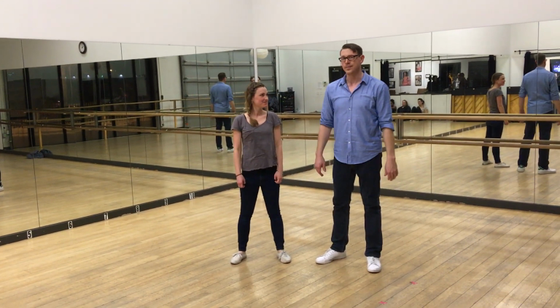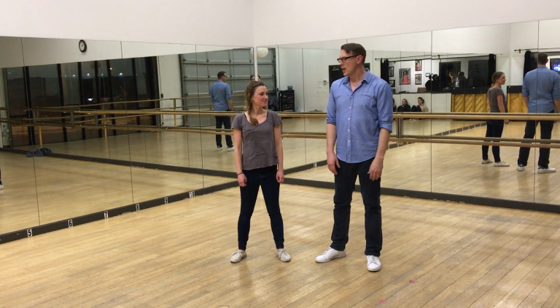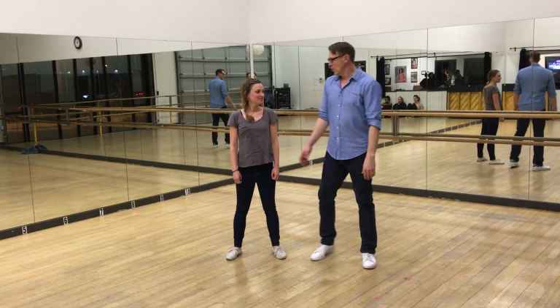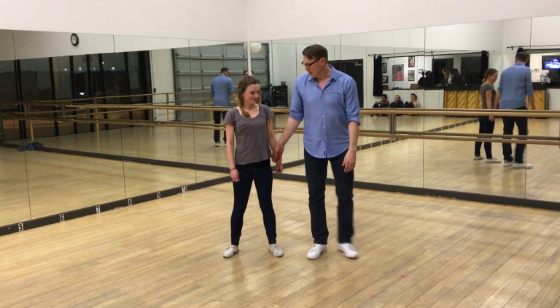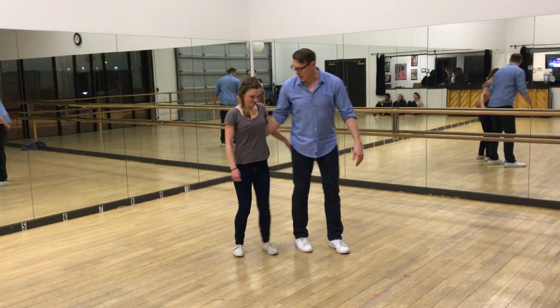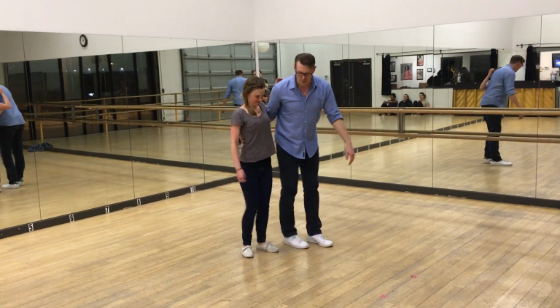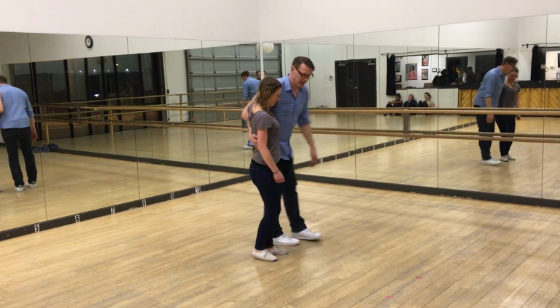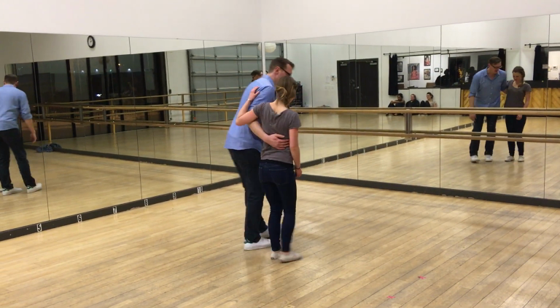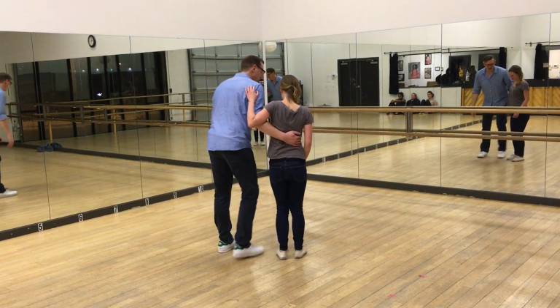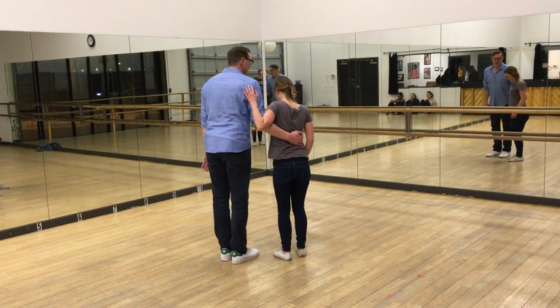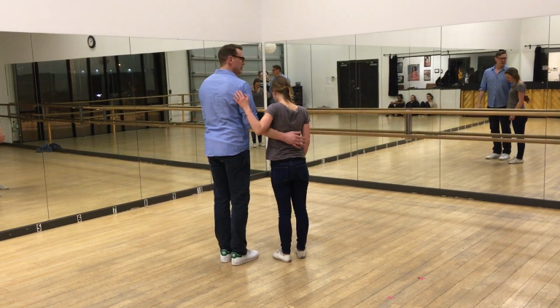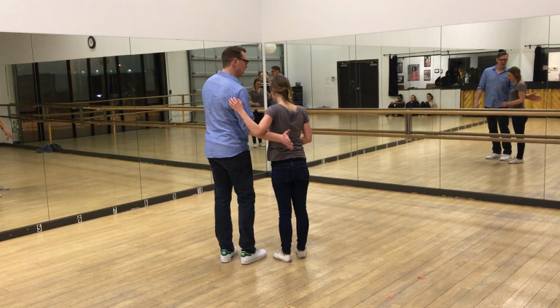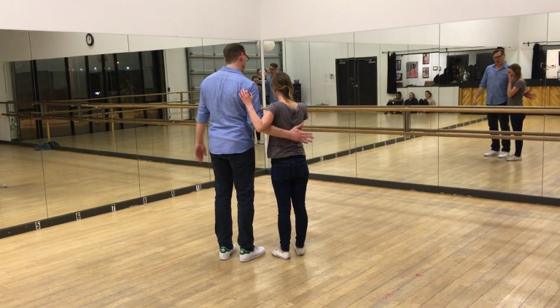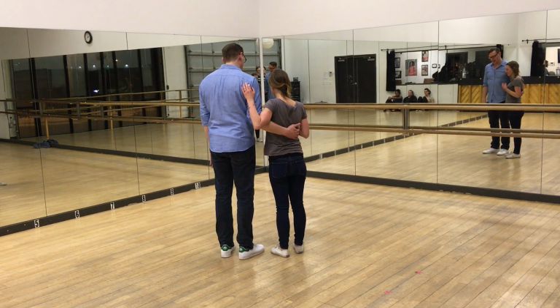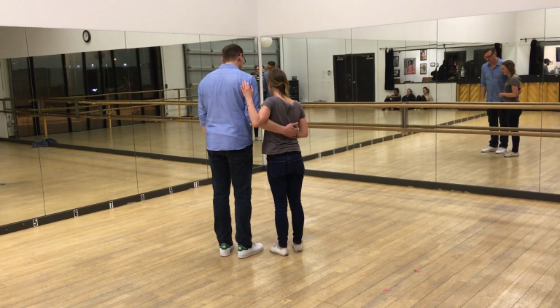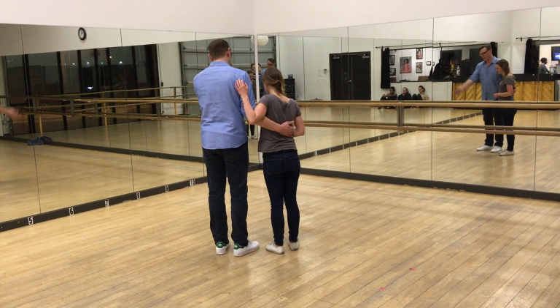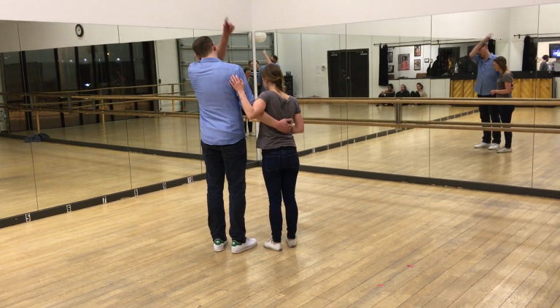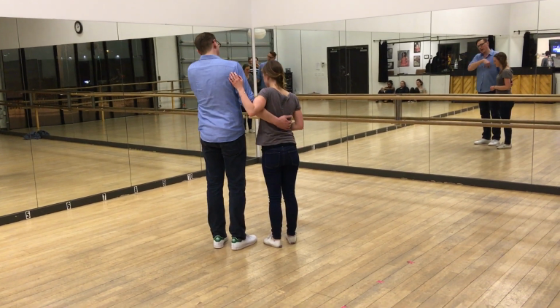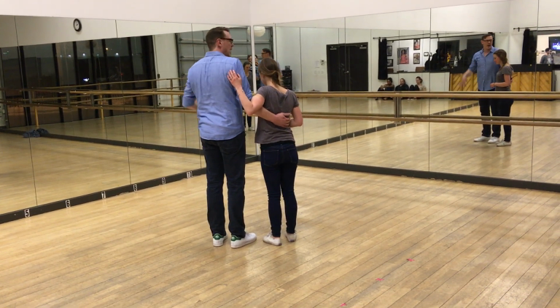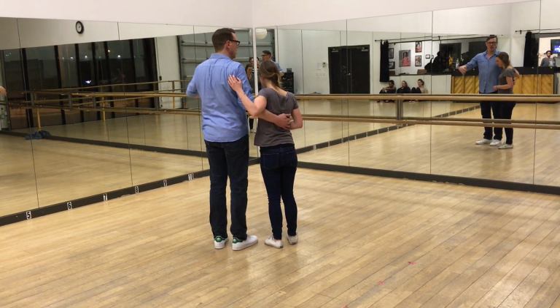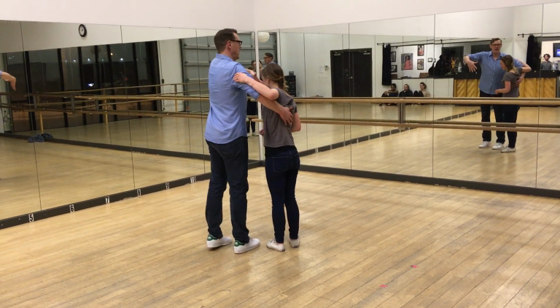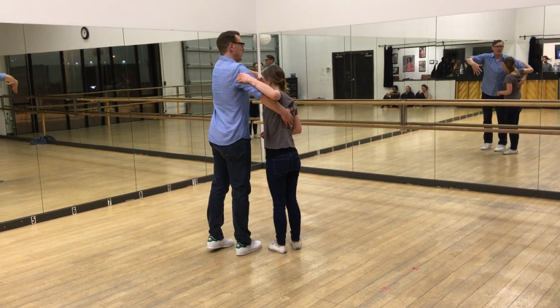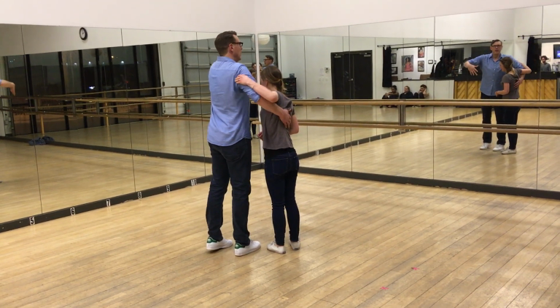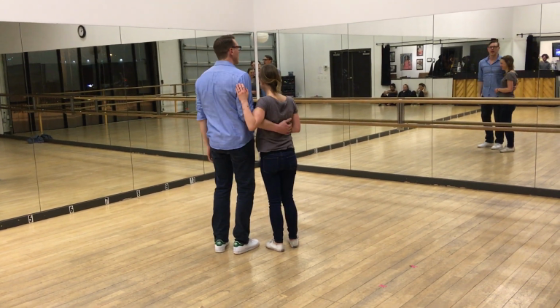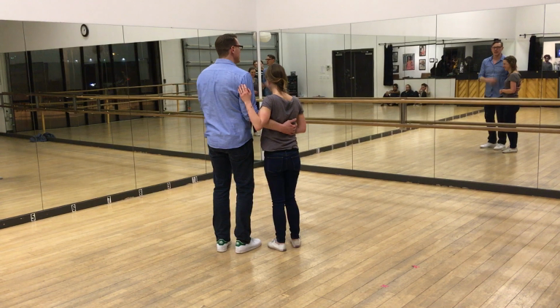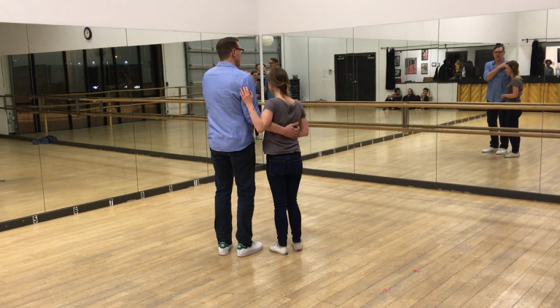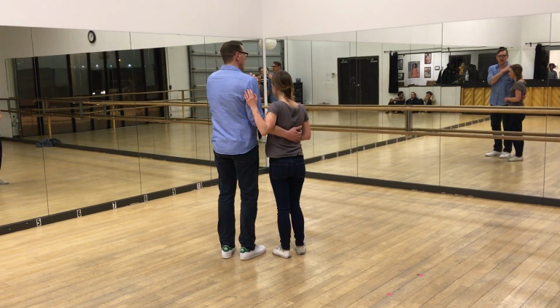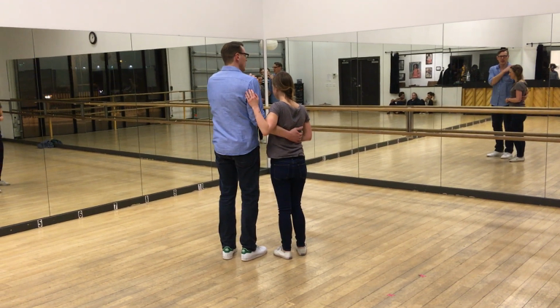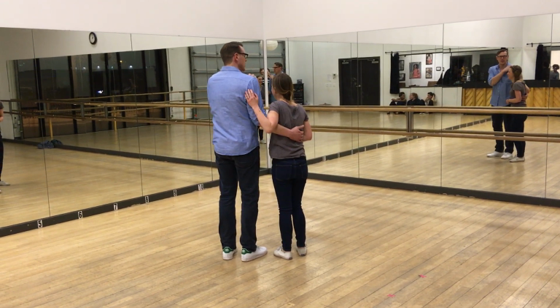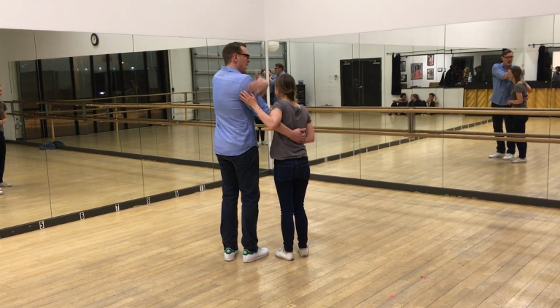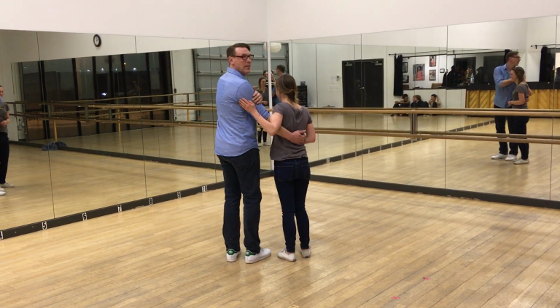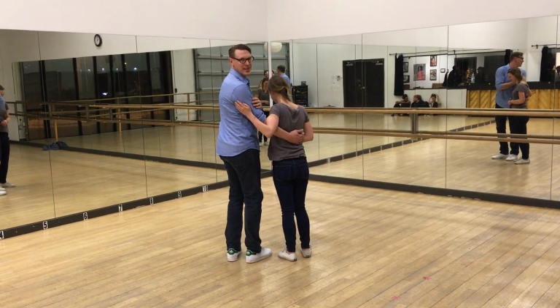Then we connected up and we were like this. Leader's hand goes on the forward back like that. Follower's arm plopped over like that. Everyone's chill — we're not here, we're here. She's not climbing up here, up here. She's down wherever she fits.